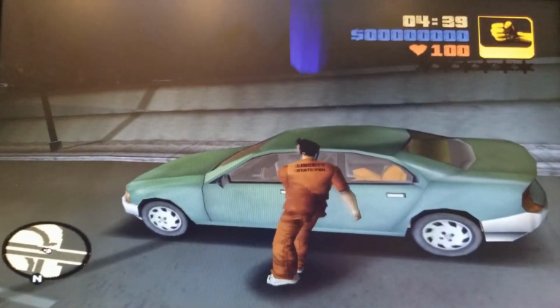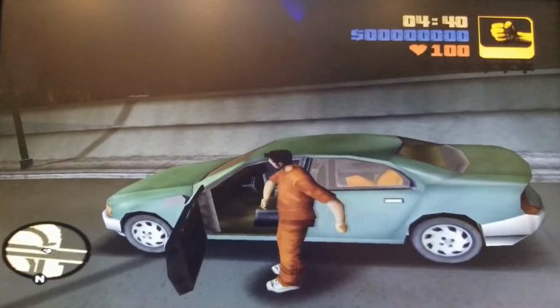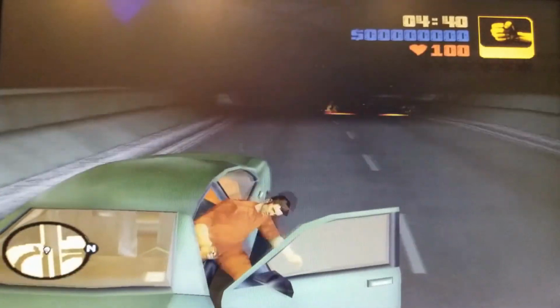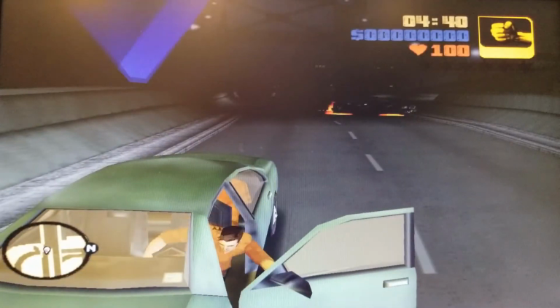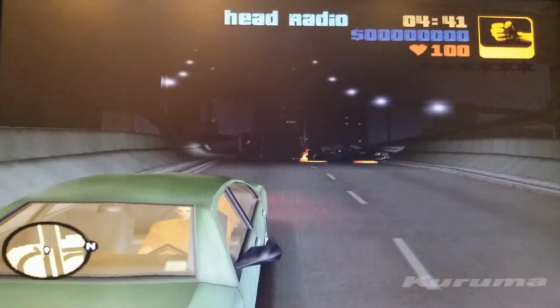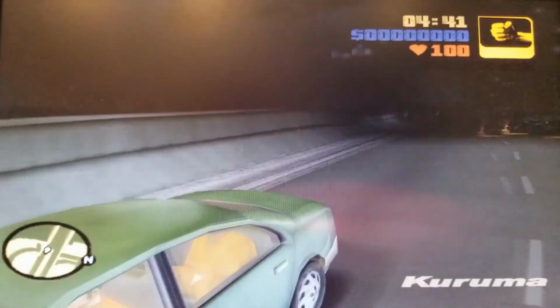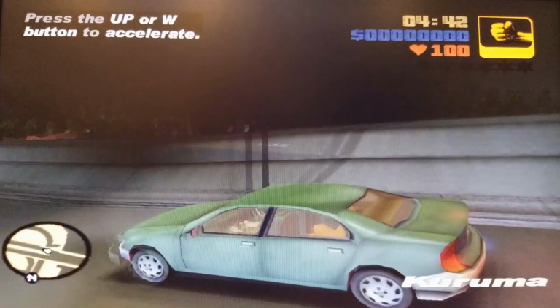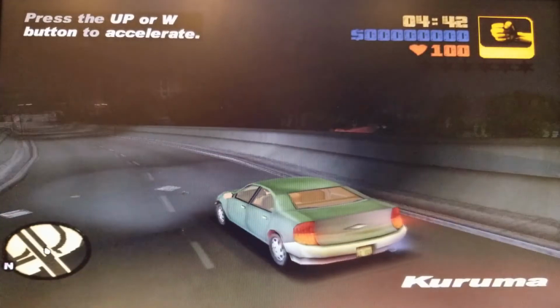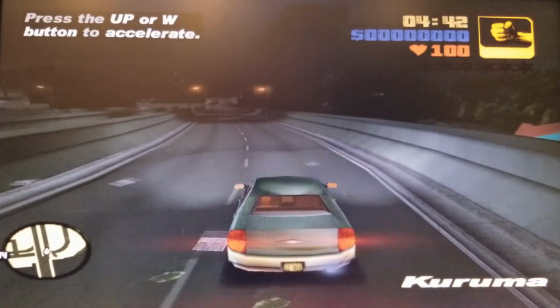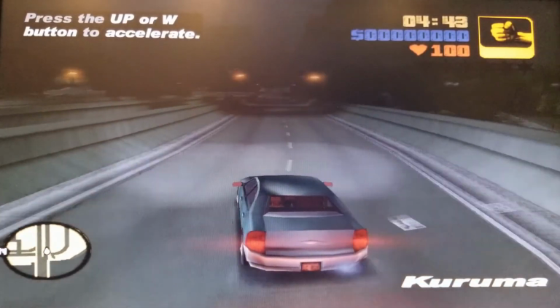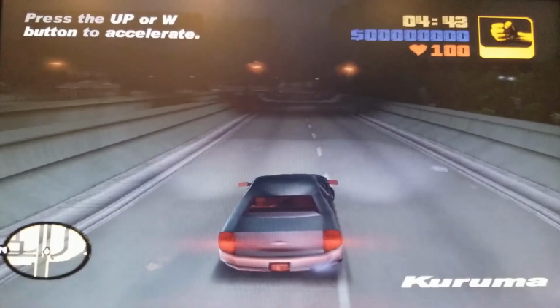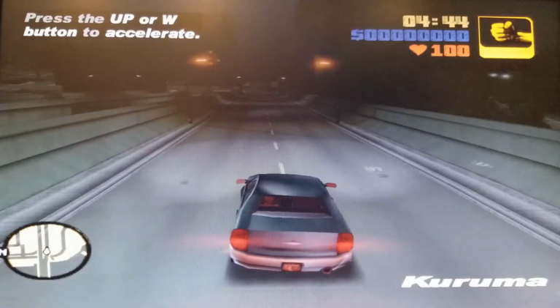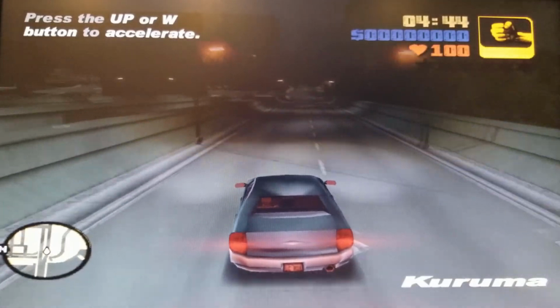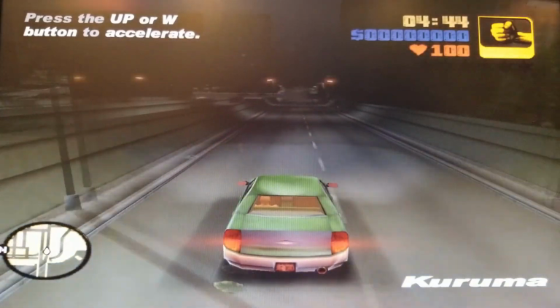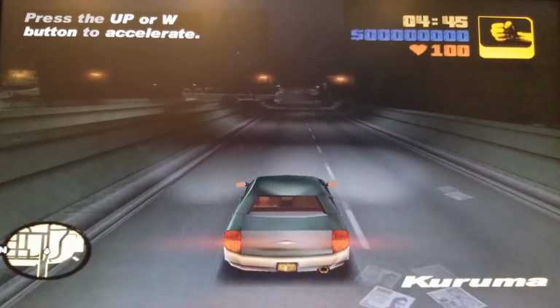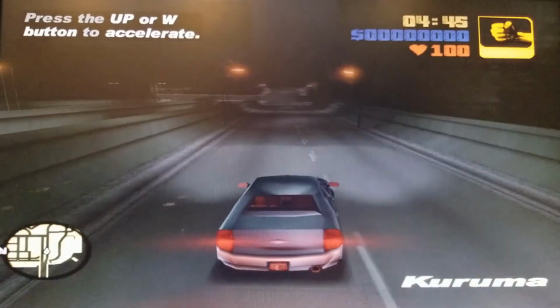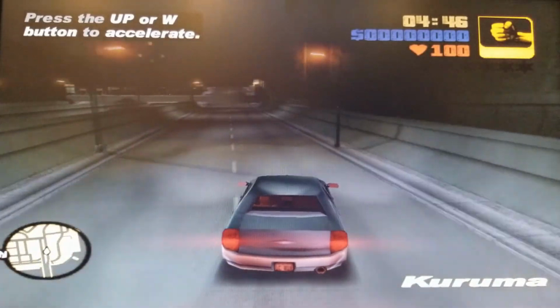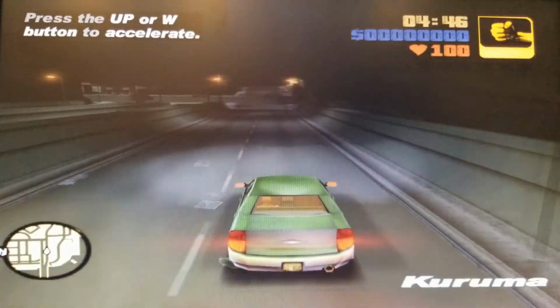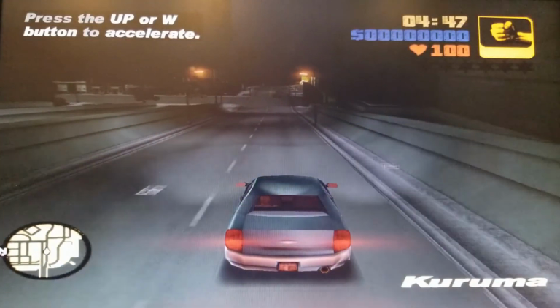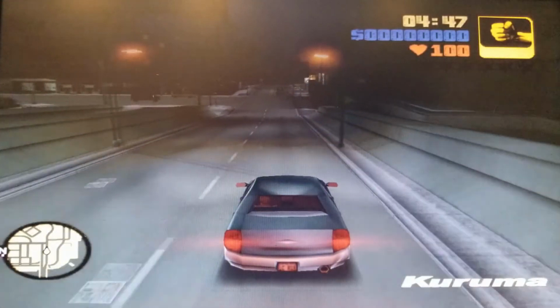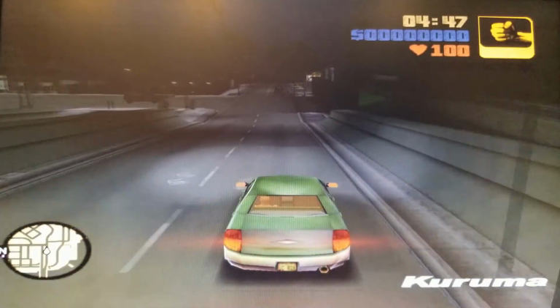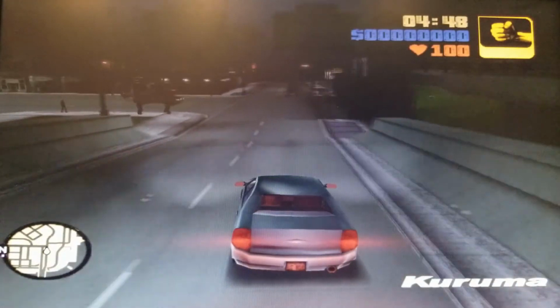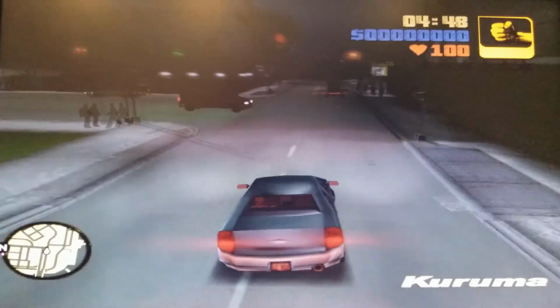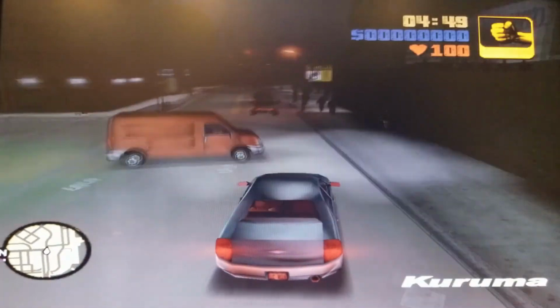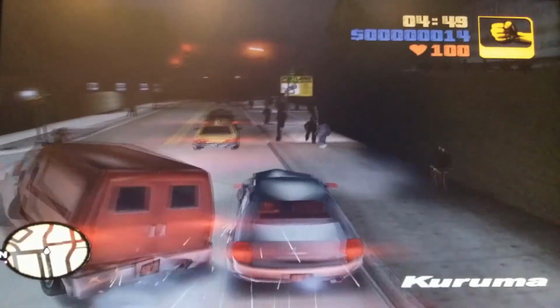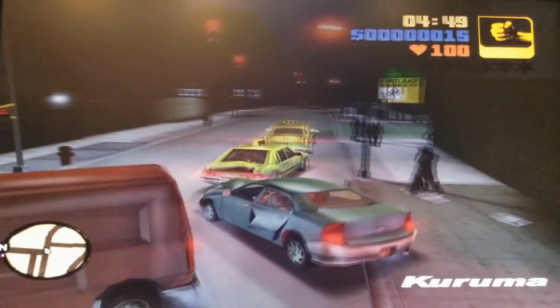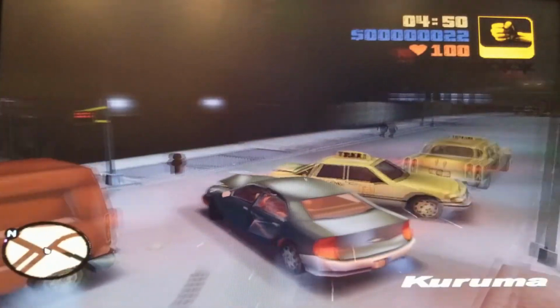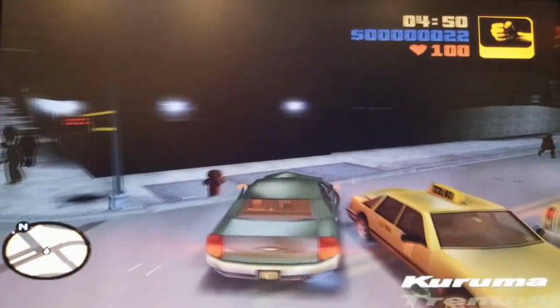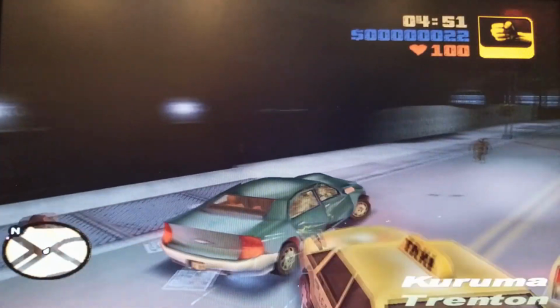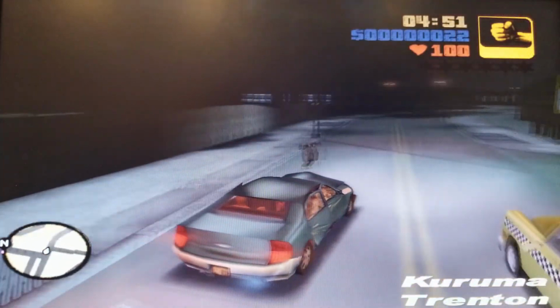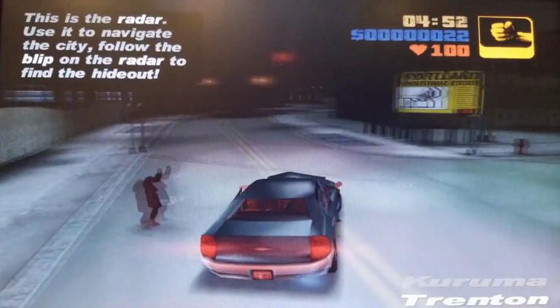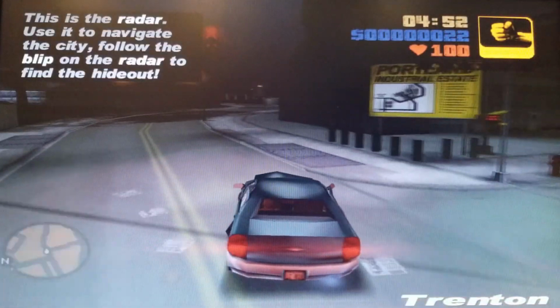I knew Grand Theft Auto 3 would probably run just fine on this computer, and with all the highest settings and a resolution of 1600x900 it did just that. The overlay once again cut out on me, but the frame rate was easily over 60fps and played excellently.